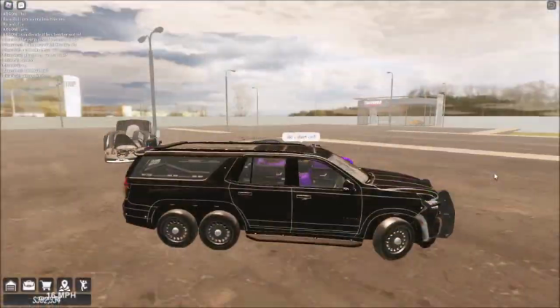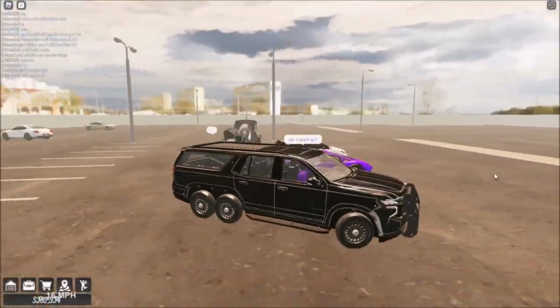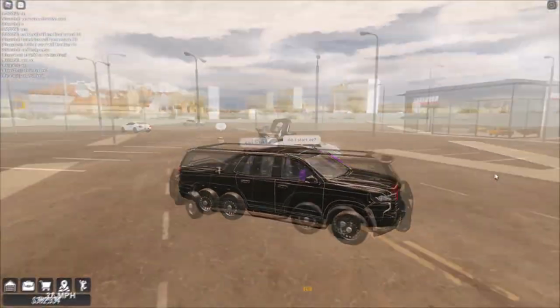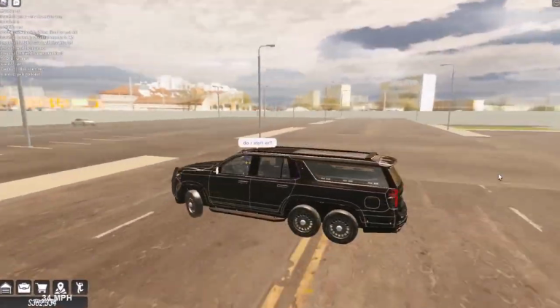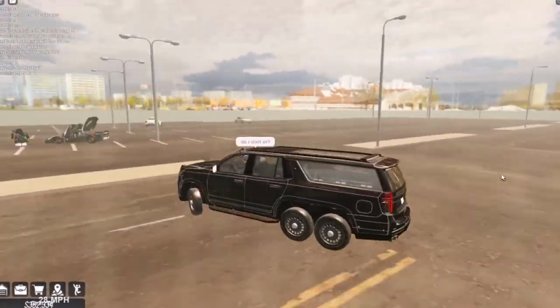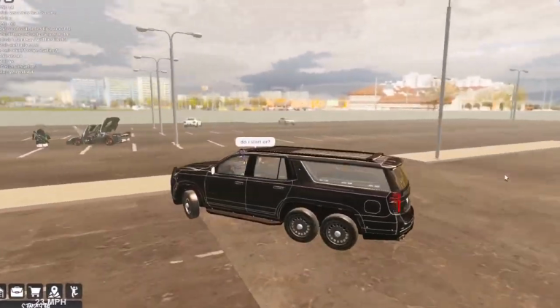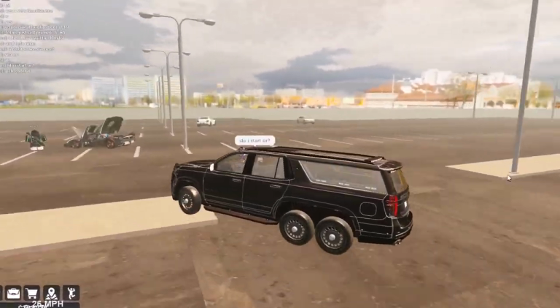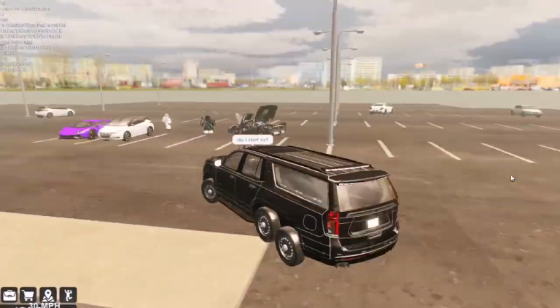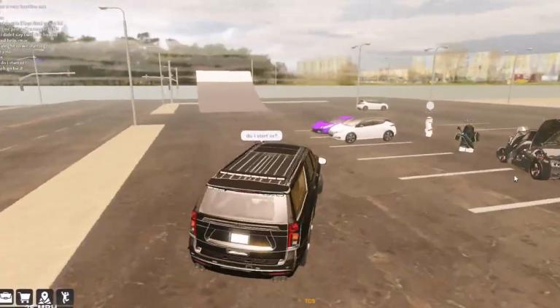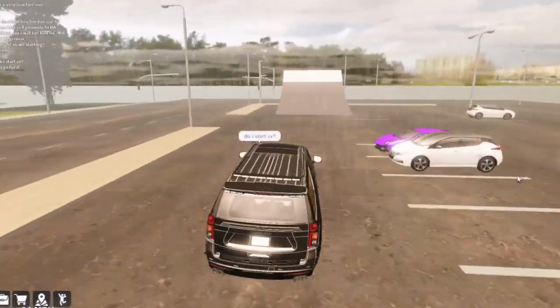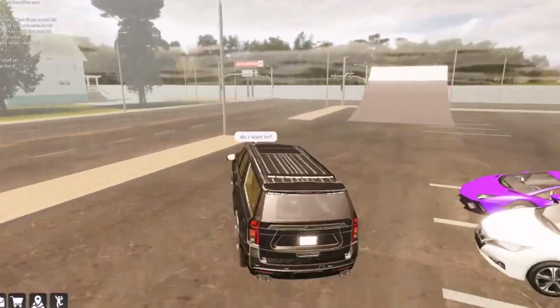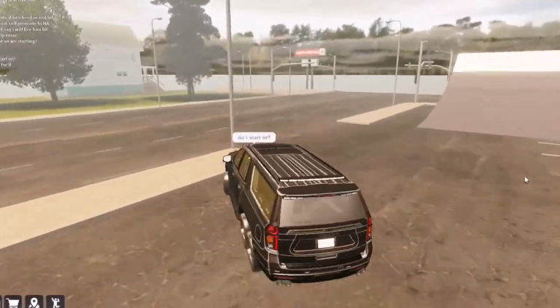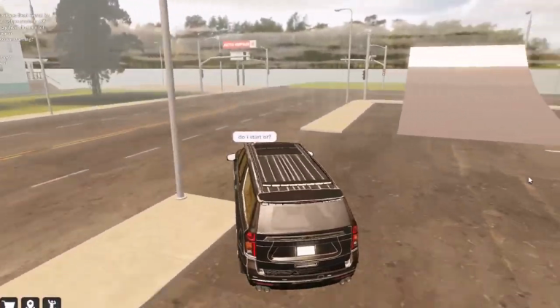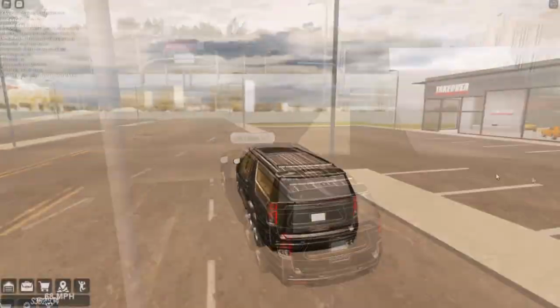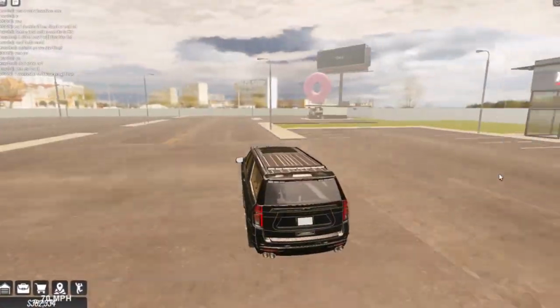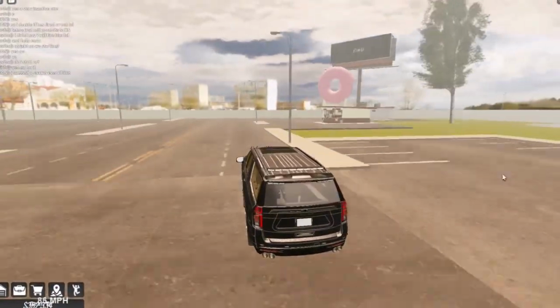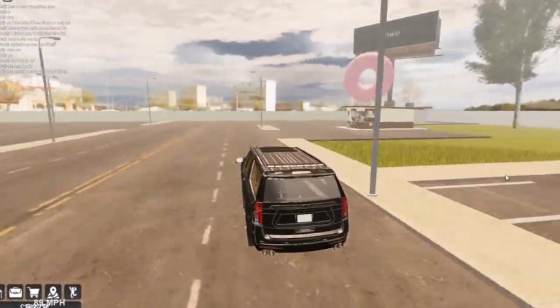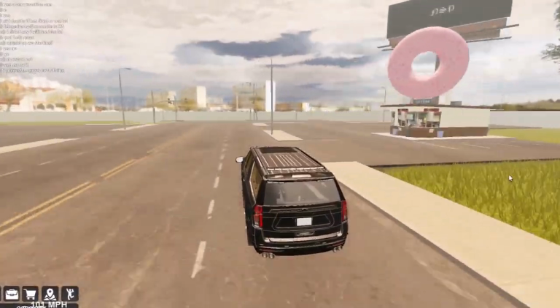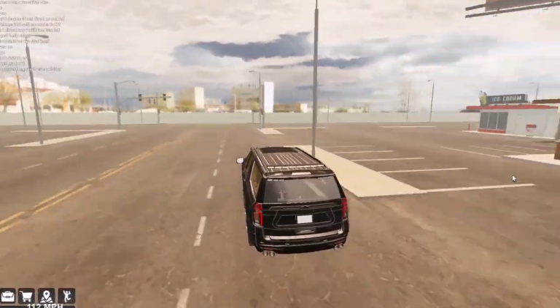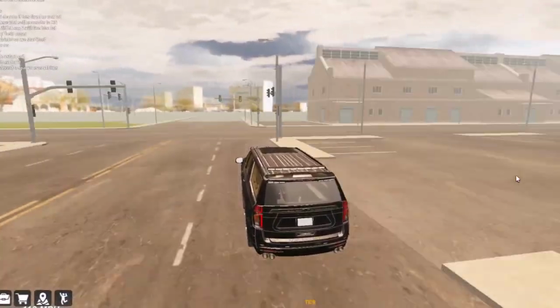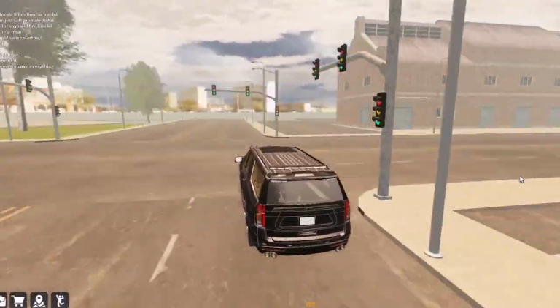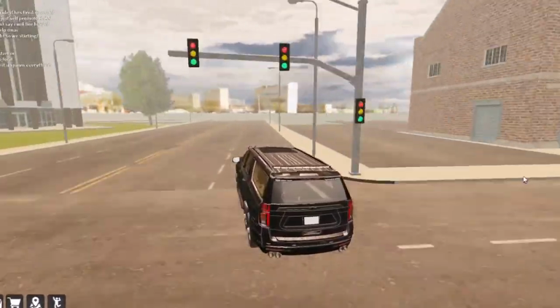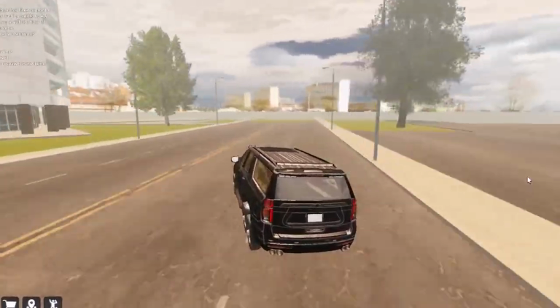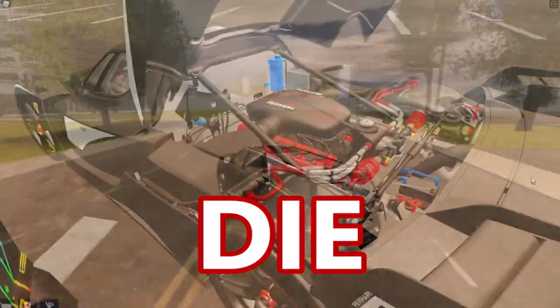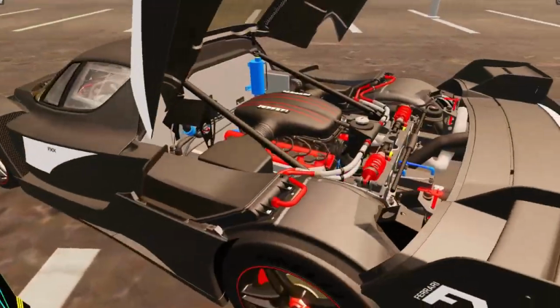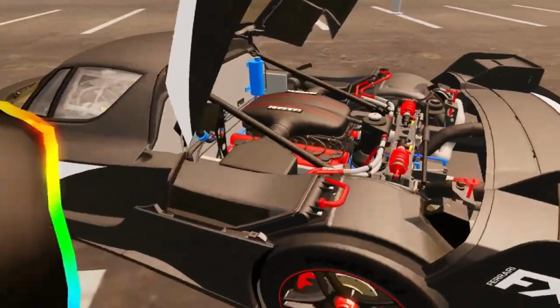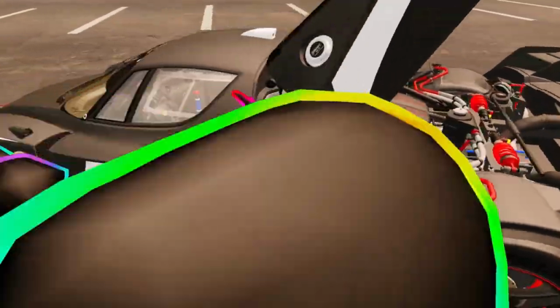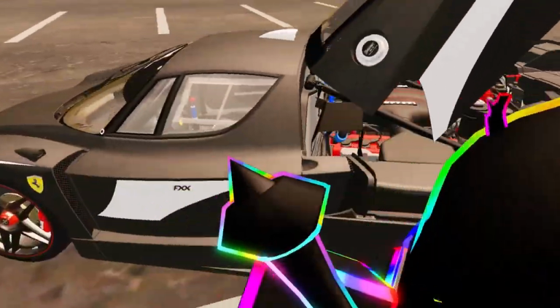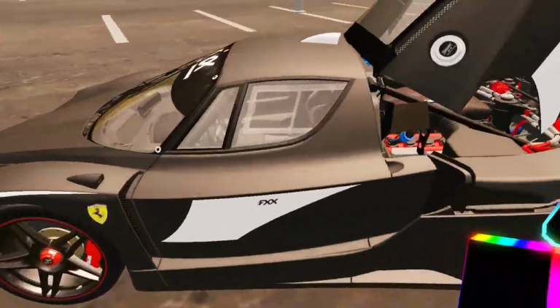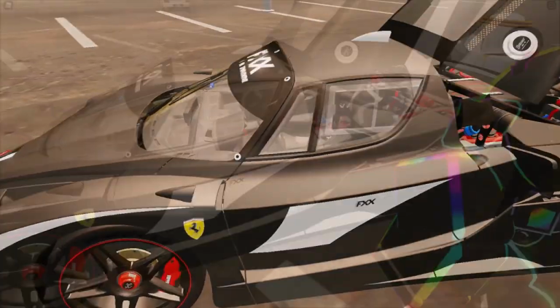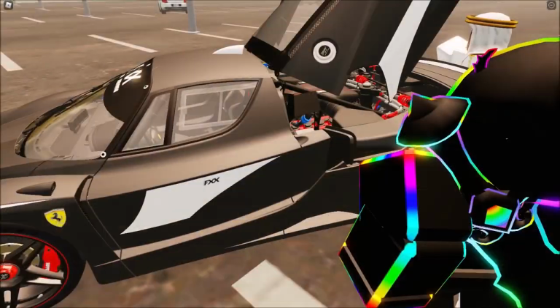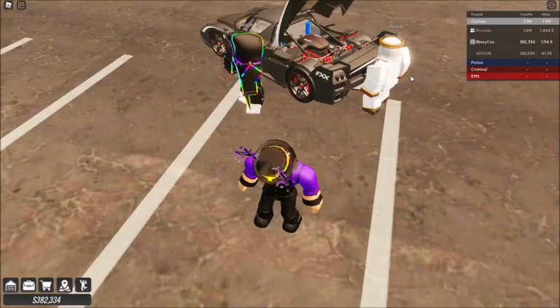So this is an admin car - obviously it's very drifty because it's raining. You need to go in a straight line or you just die. No wonder I'm lagging - look at these cars, they're so detailed.